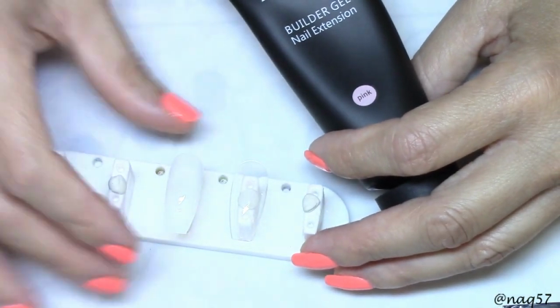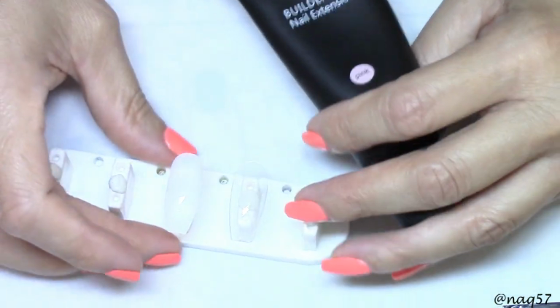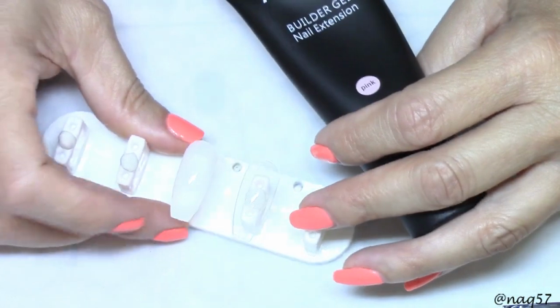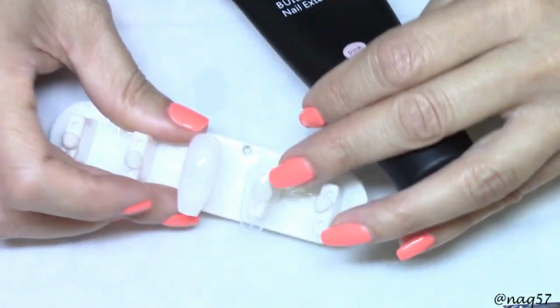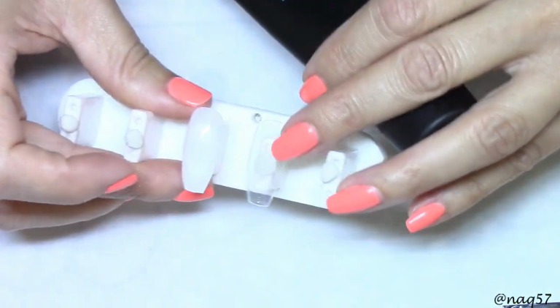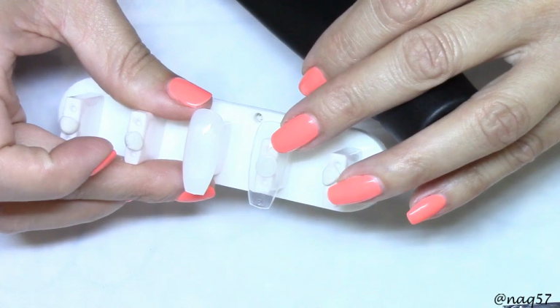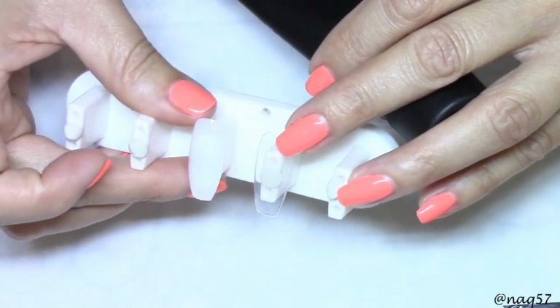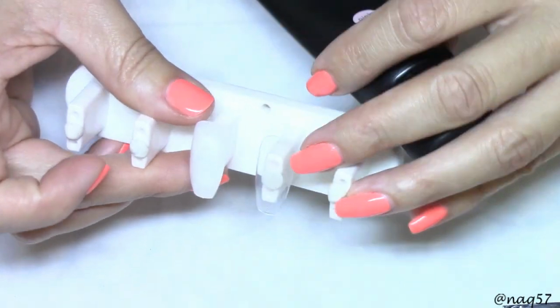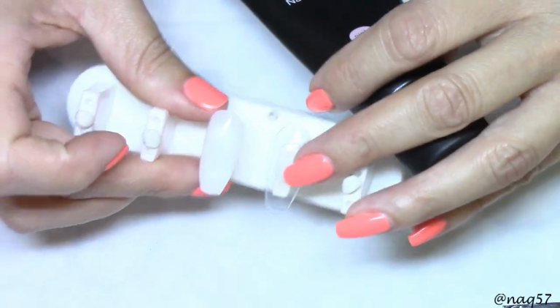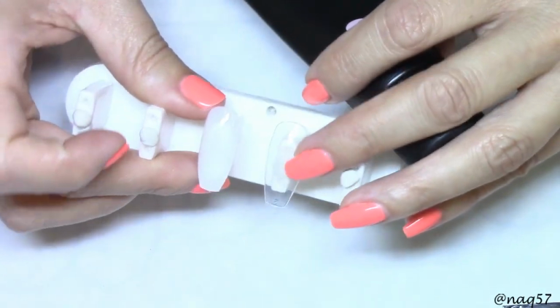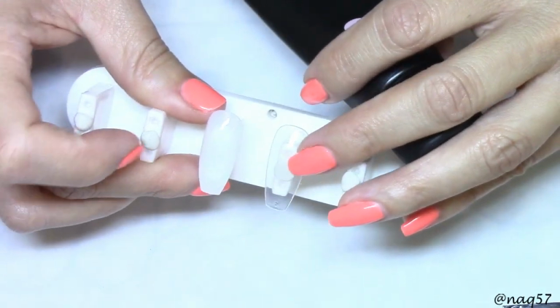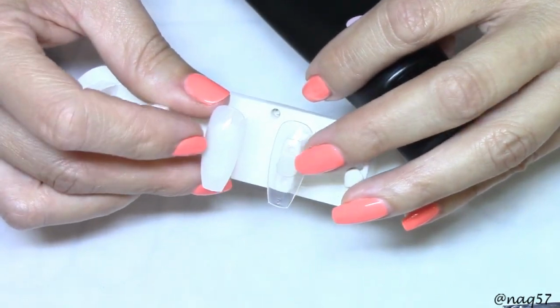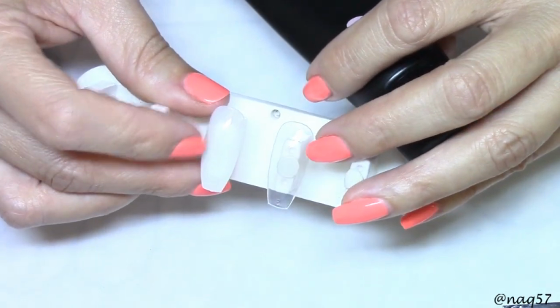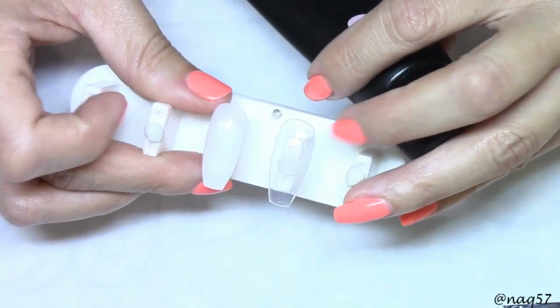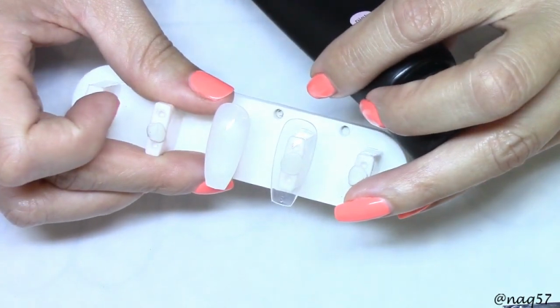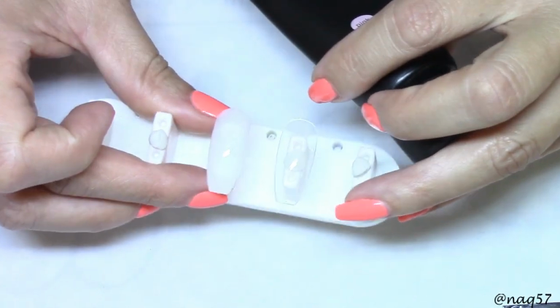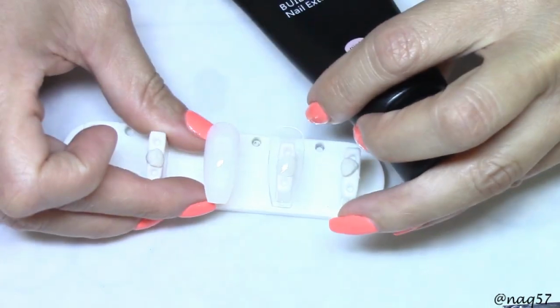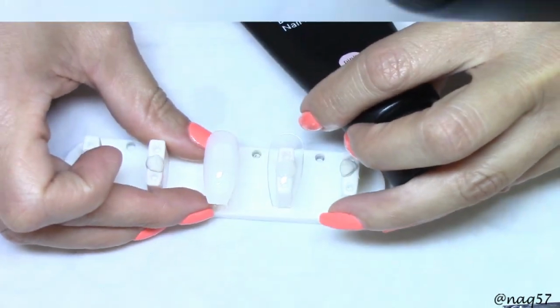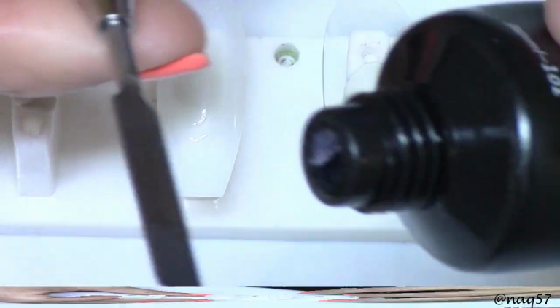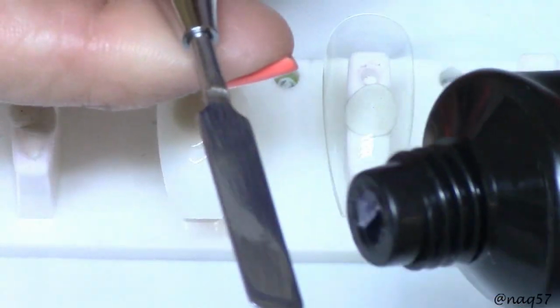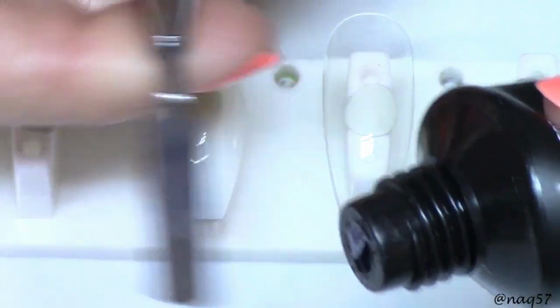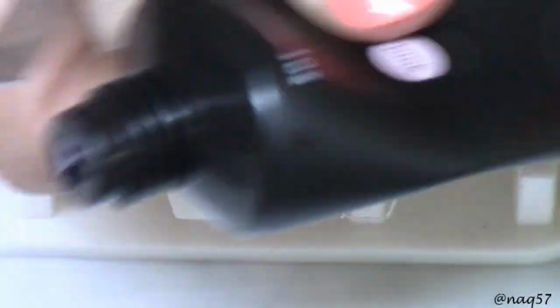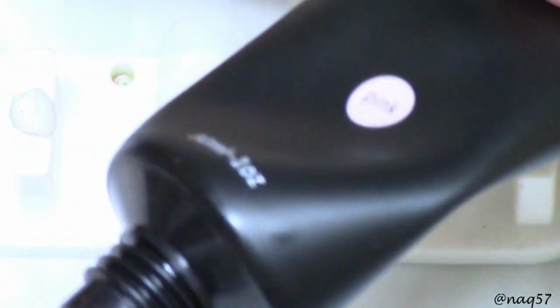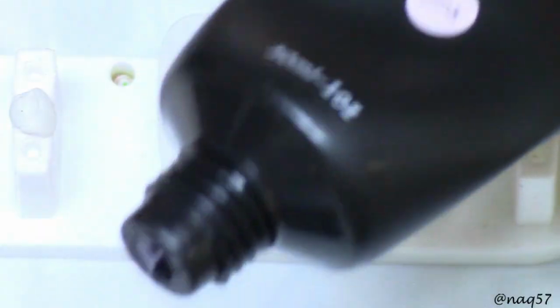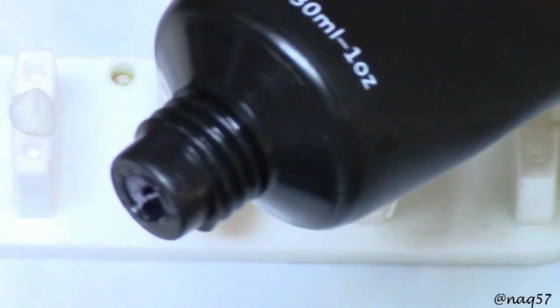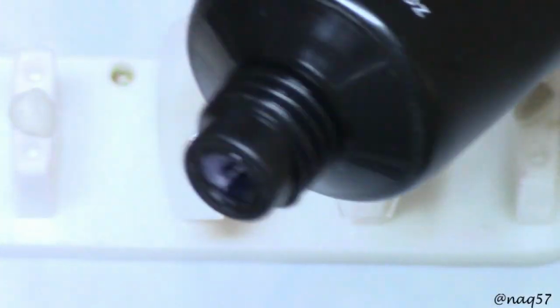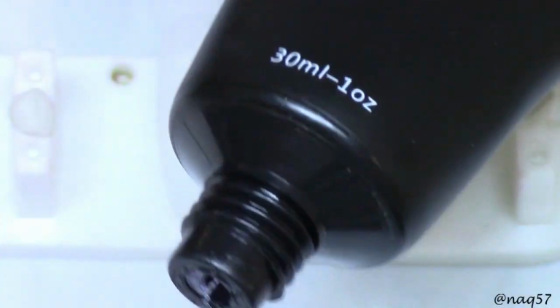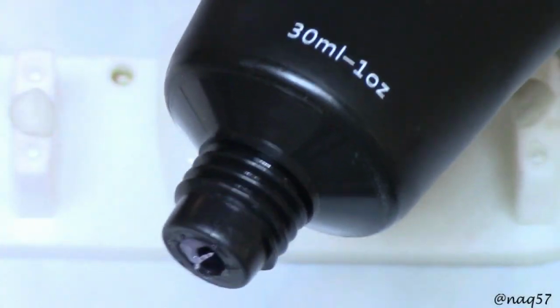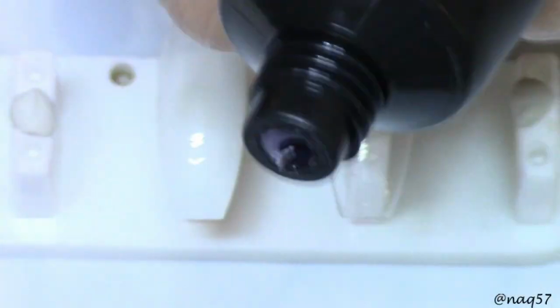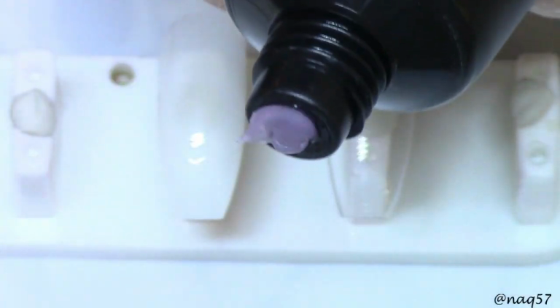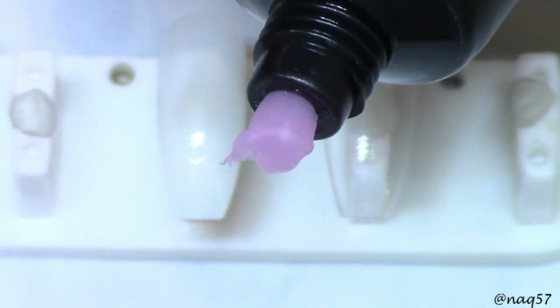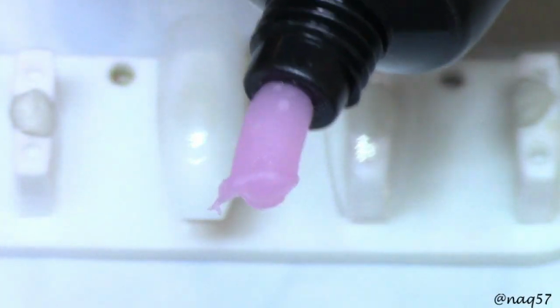It's translucent. I'm going to show you the clarity of it and see how translucent or maybe how opaque it is. I am going to try it on these tips — this one's a clear tip and this is a white tip. So let's get started.